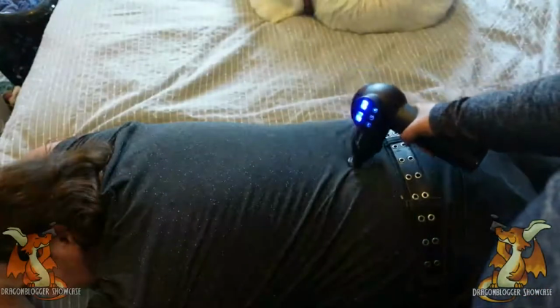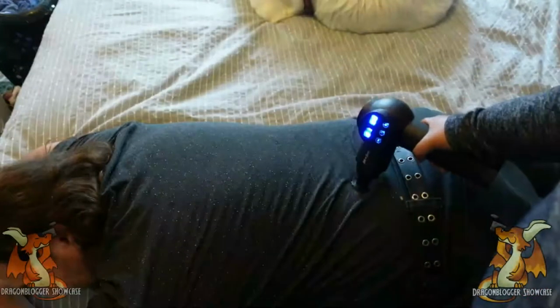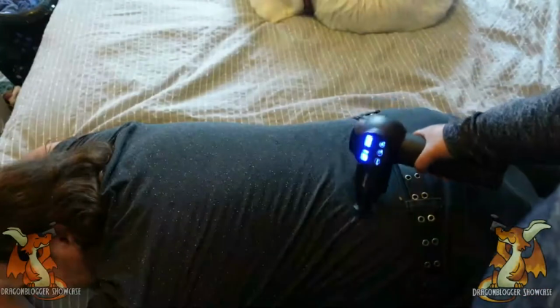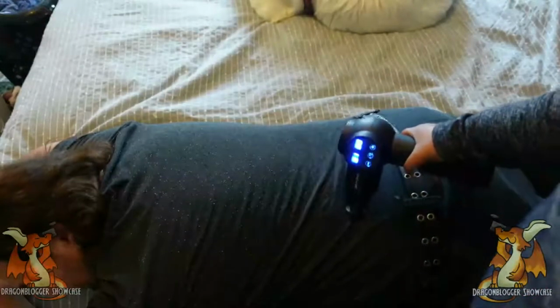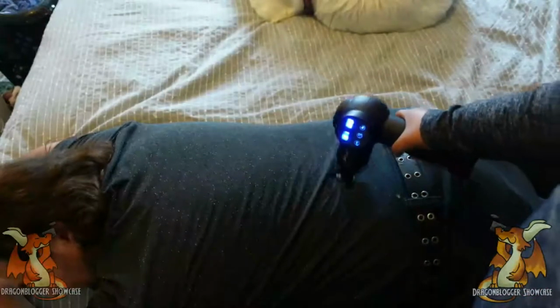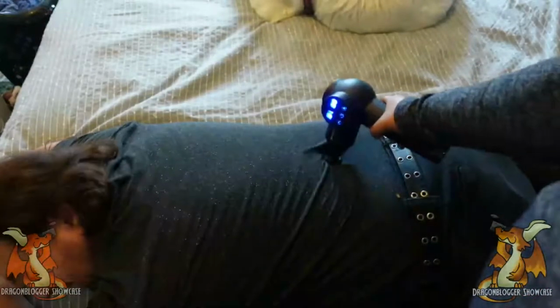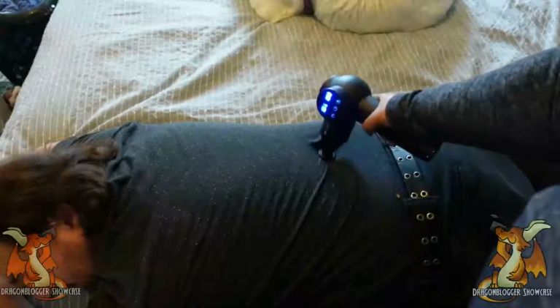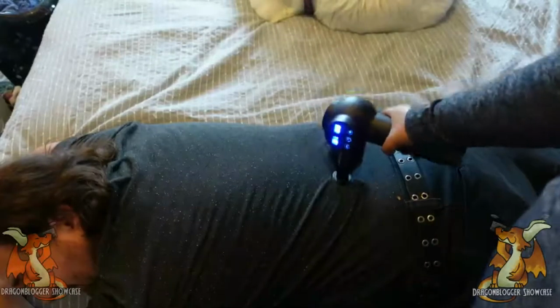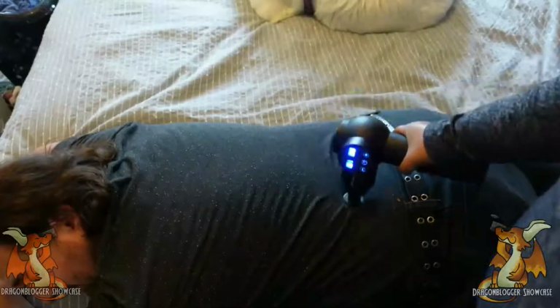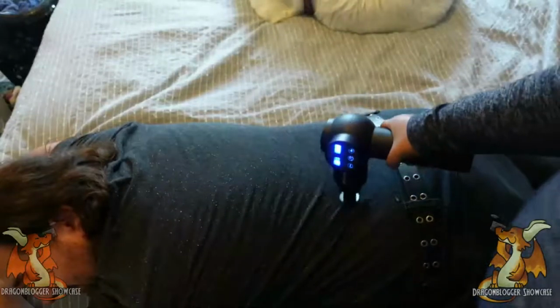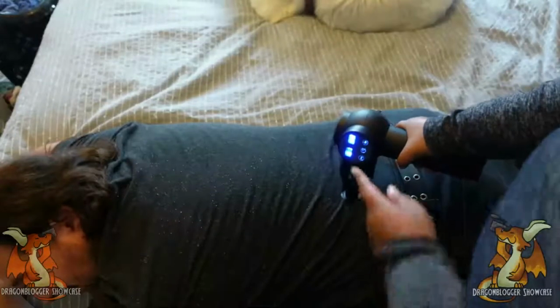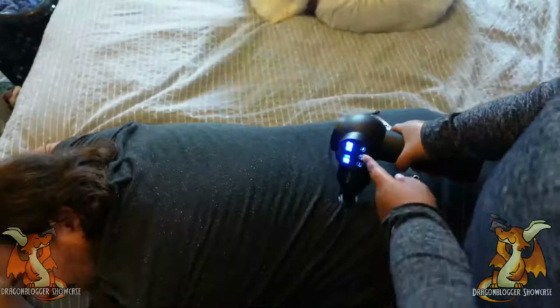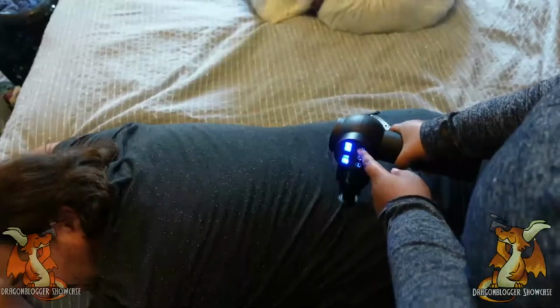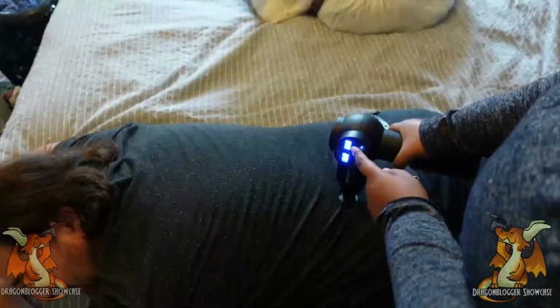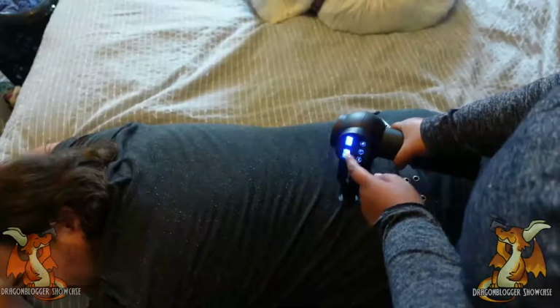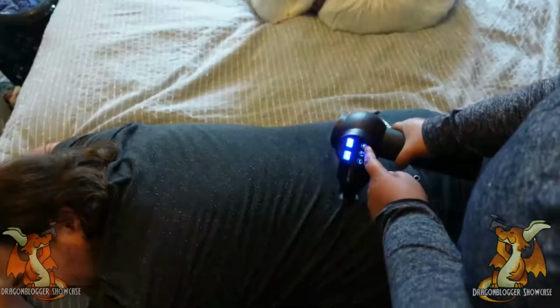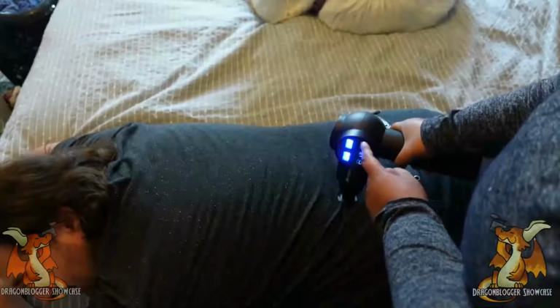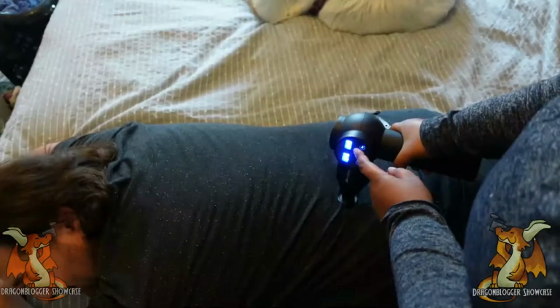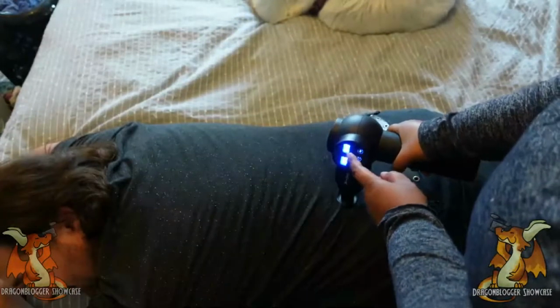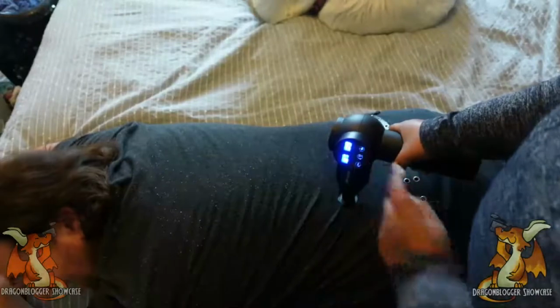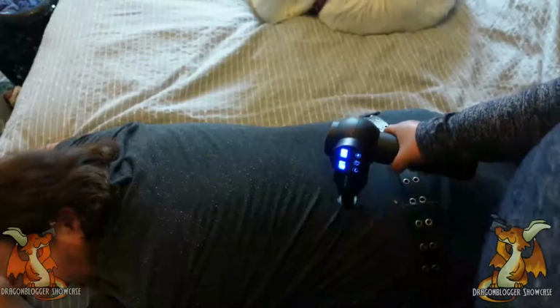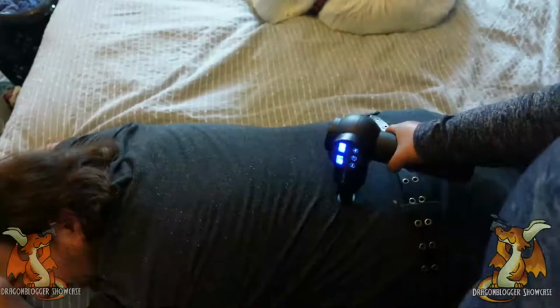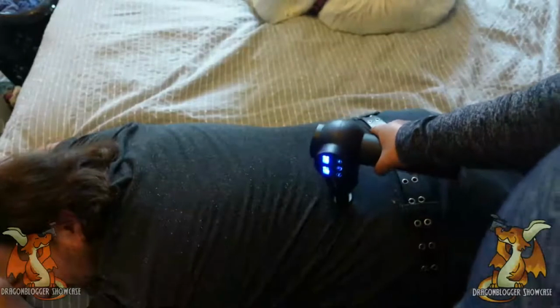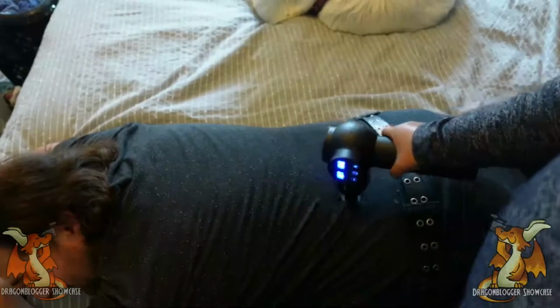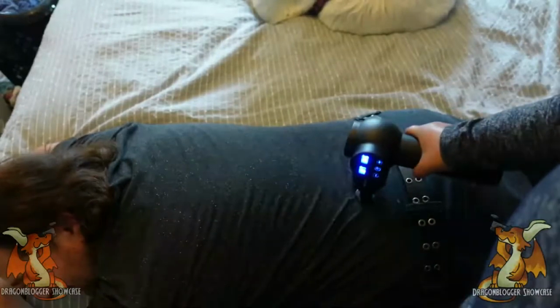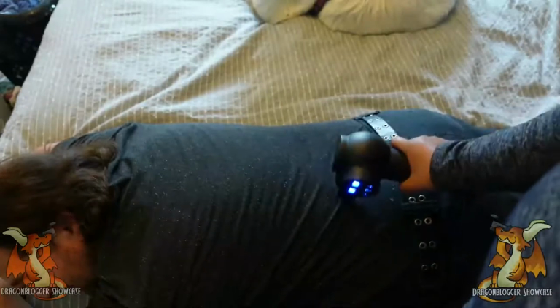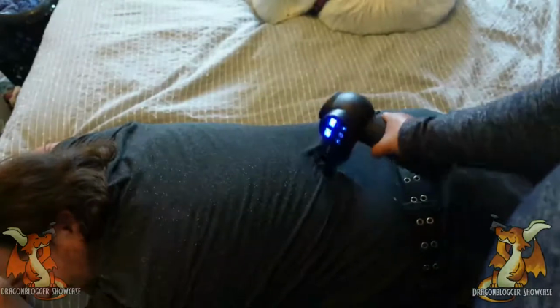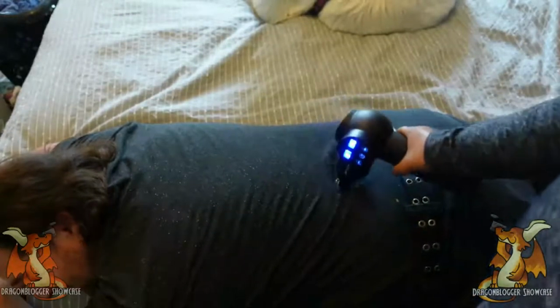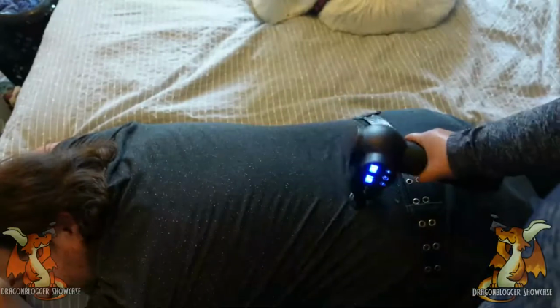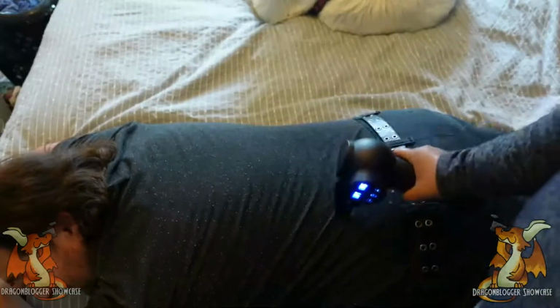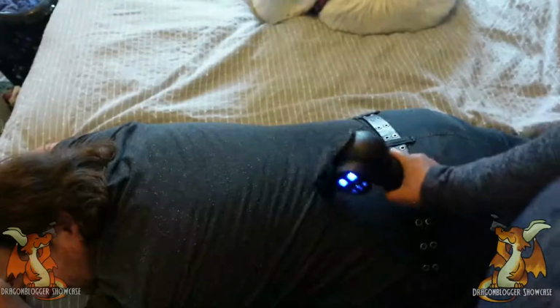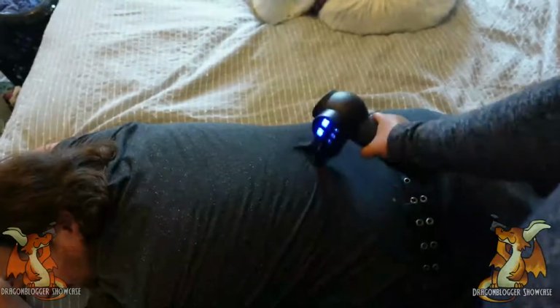How does that feel? Can you dig in deeper? I can probably turn it up. I can hear it kicking out. How does that feel? Pretty good!